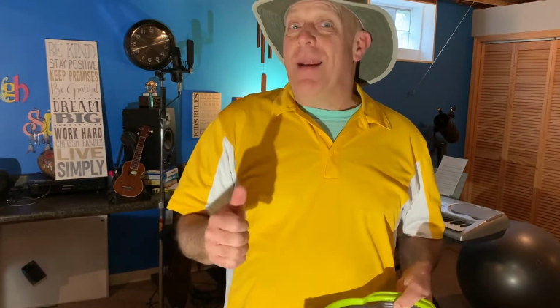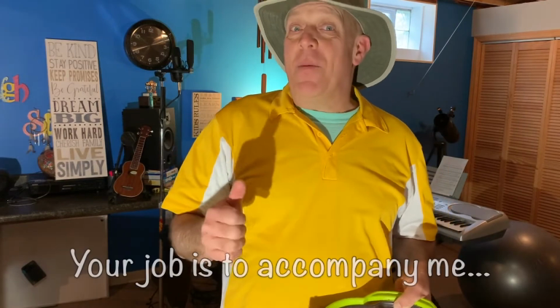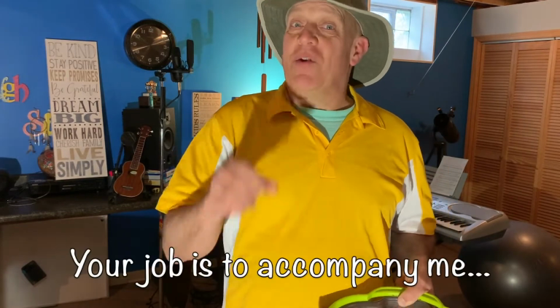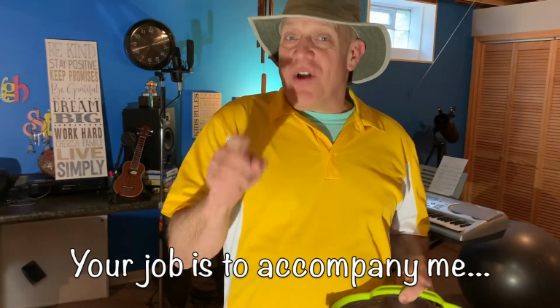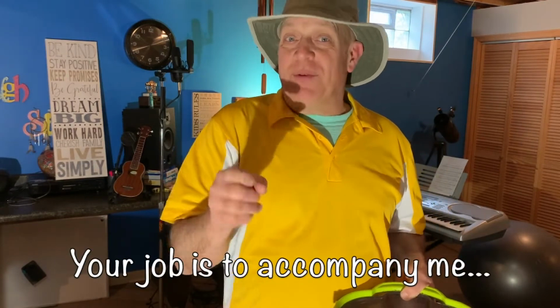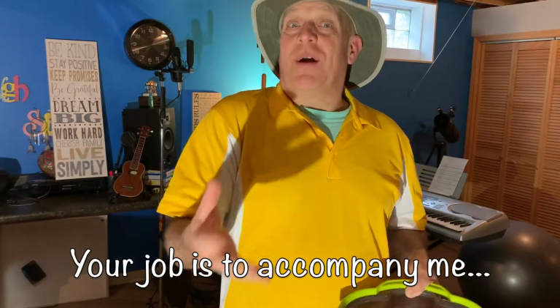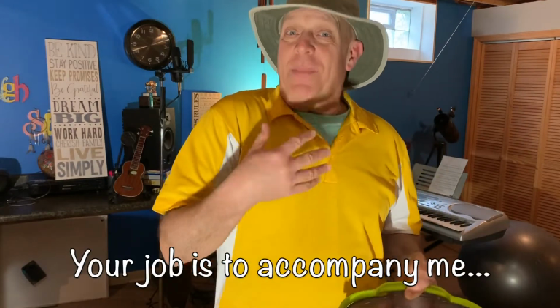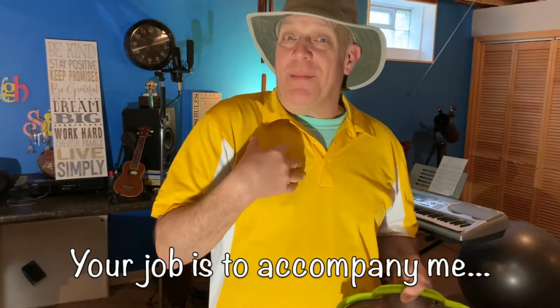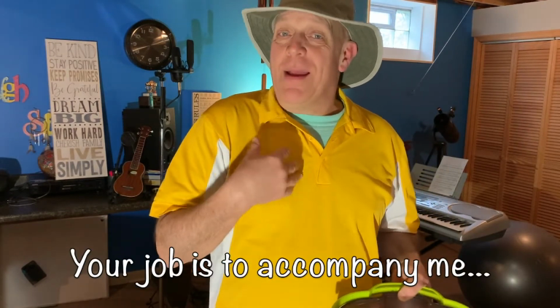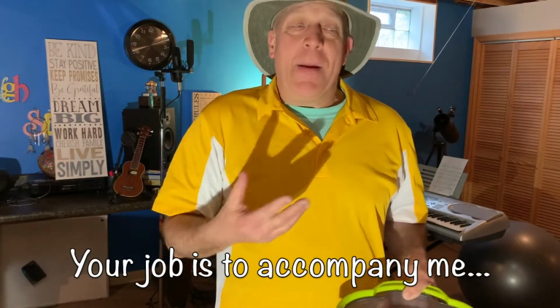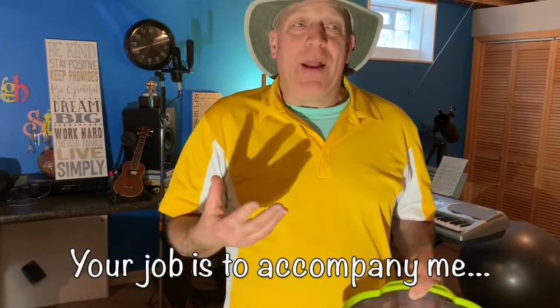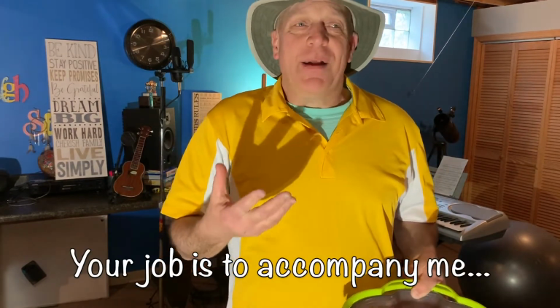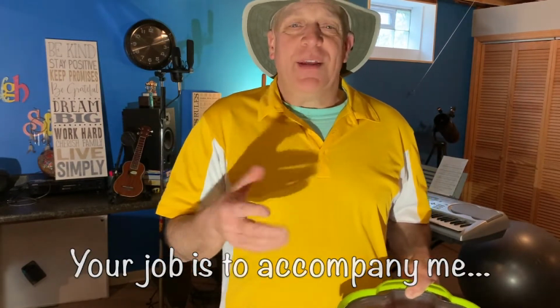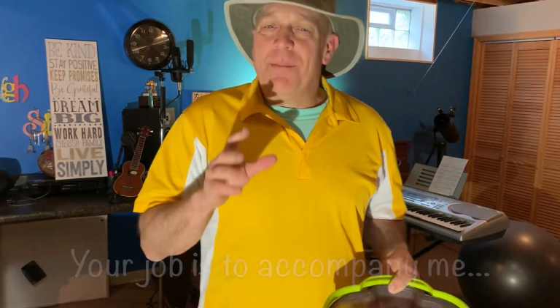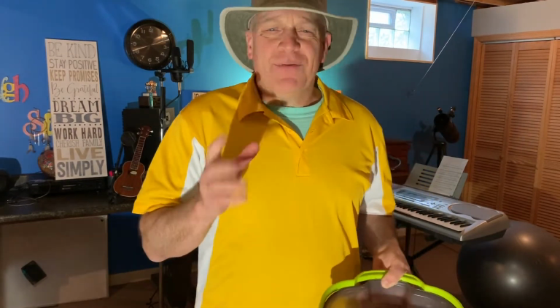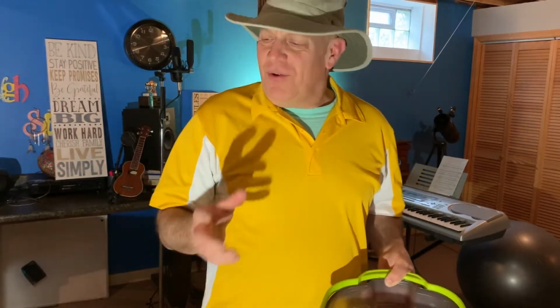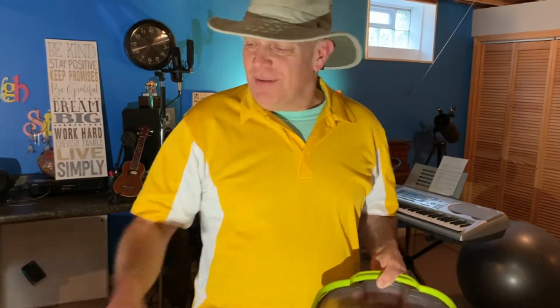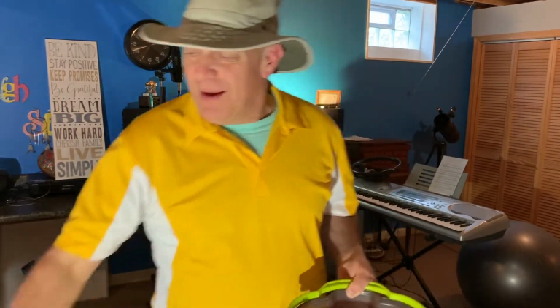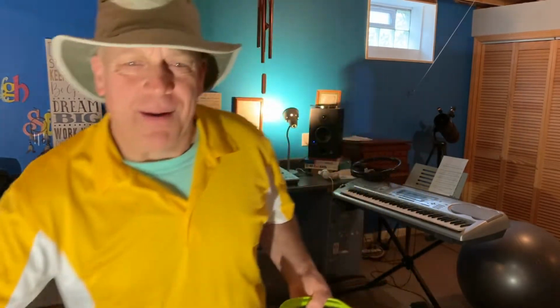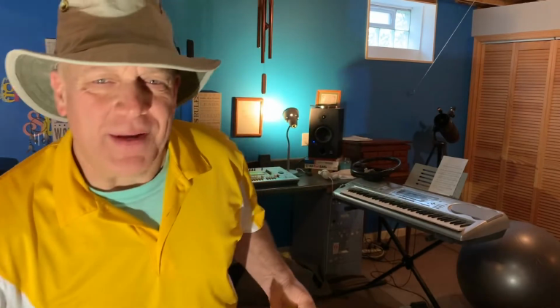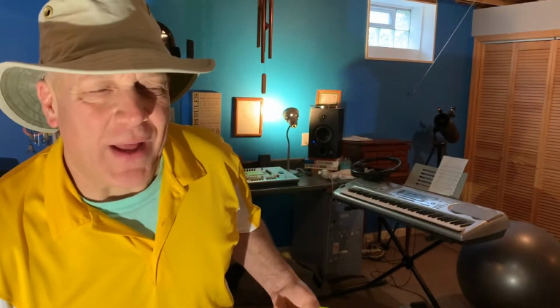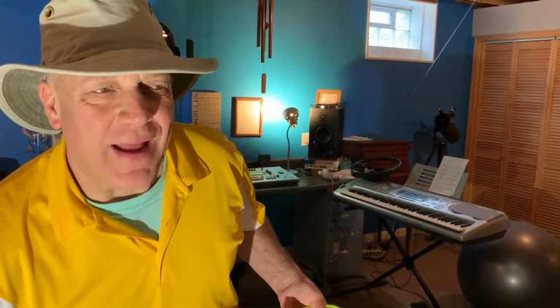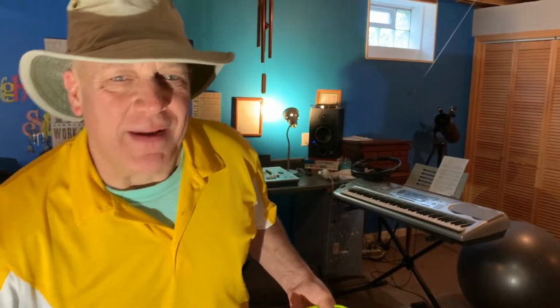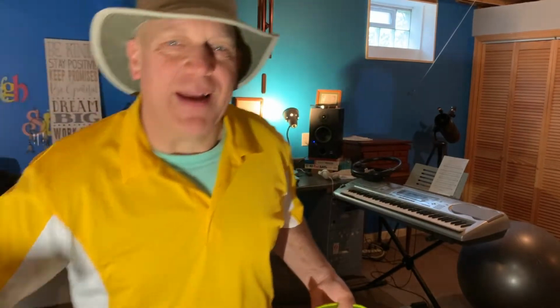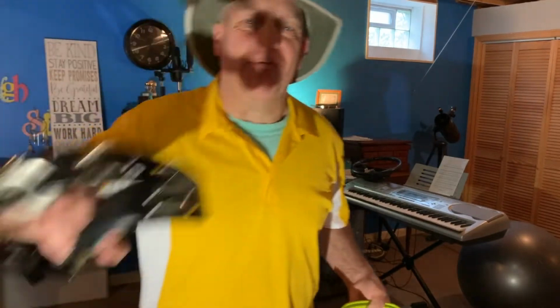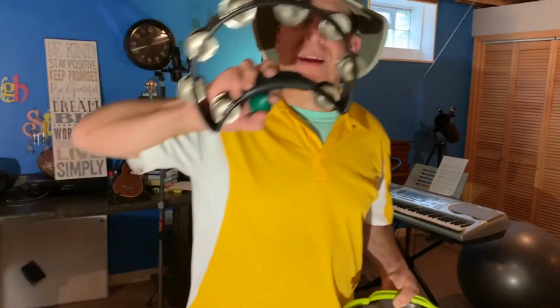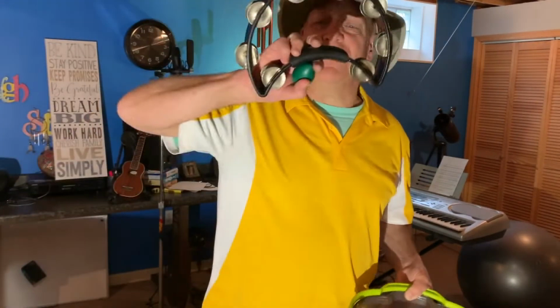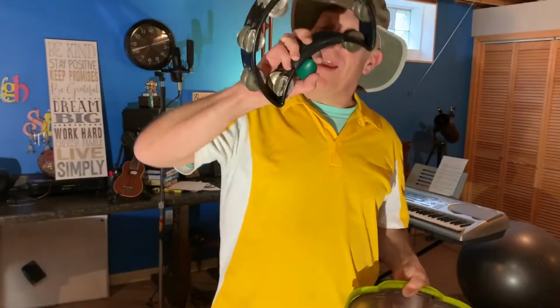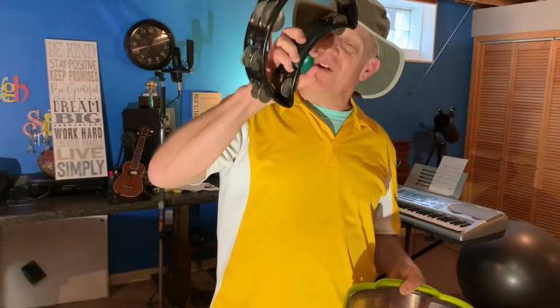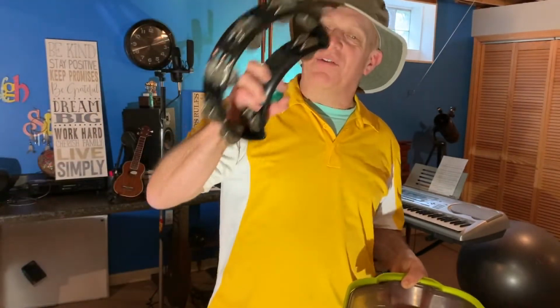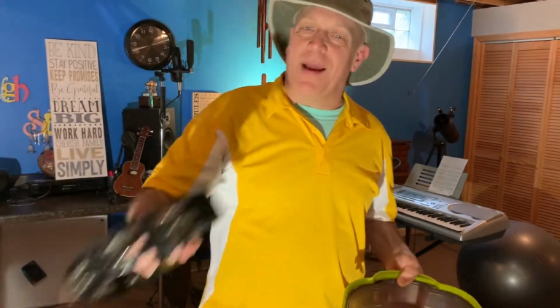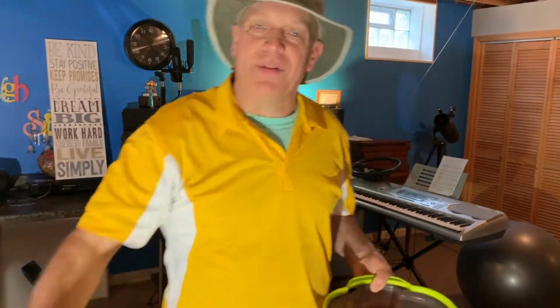Your job is to accompany me. And you might say, well, Mr. Colton, accompany you — I don't have any tambourines or egg shakers in my house.